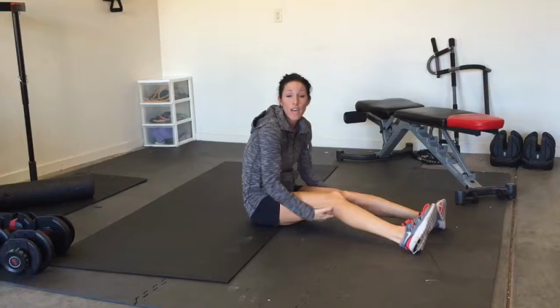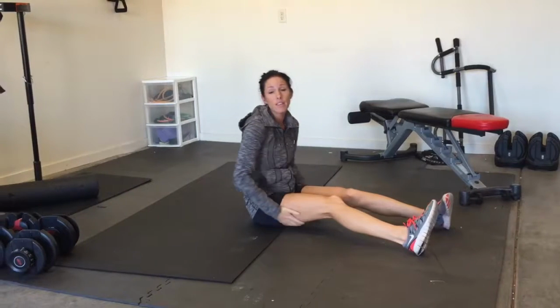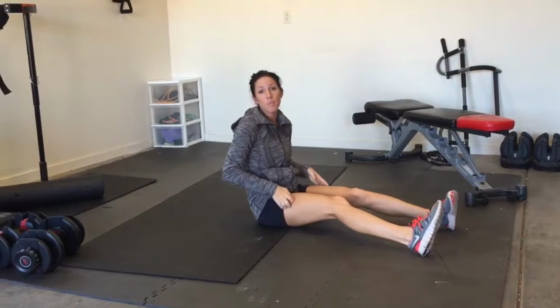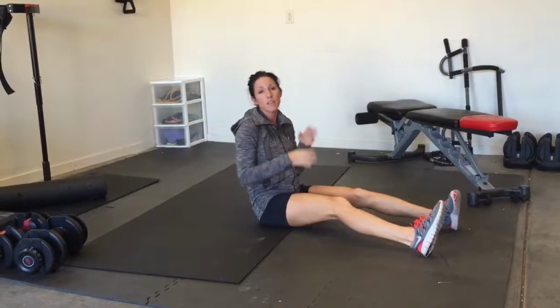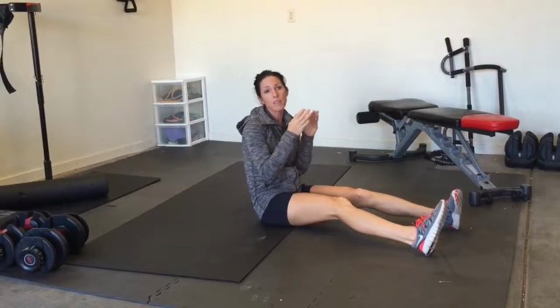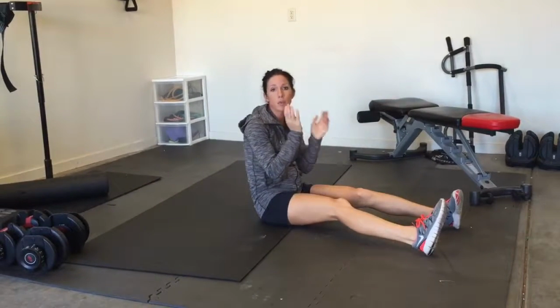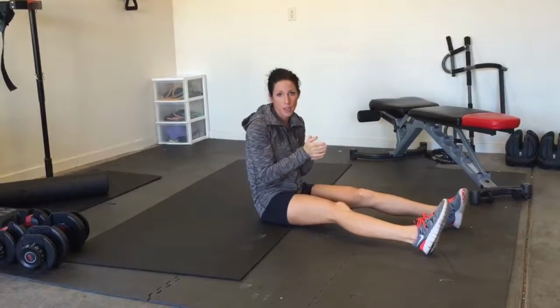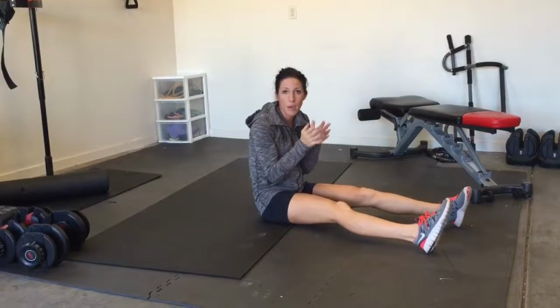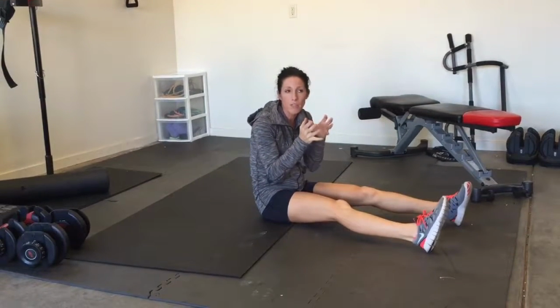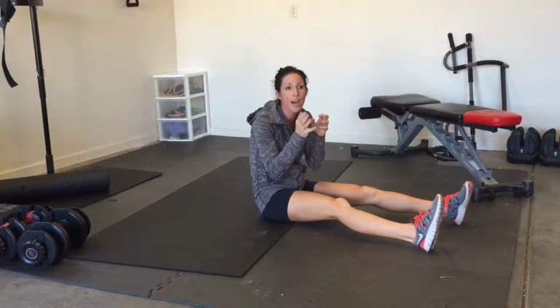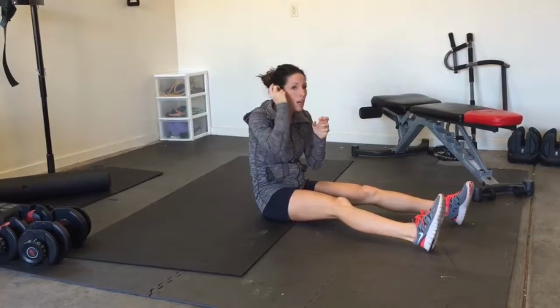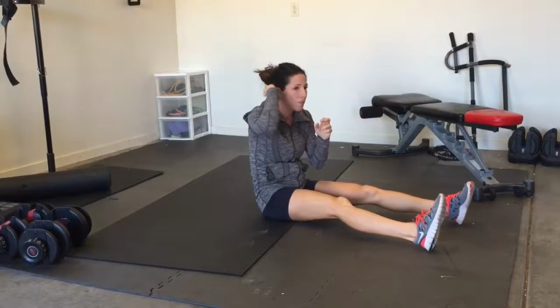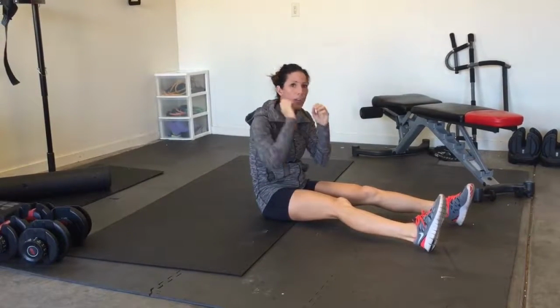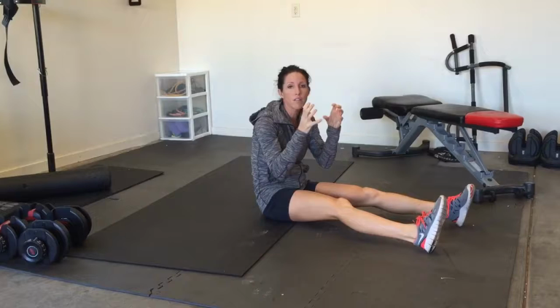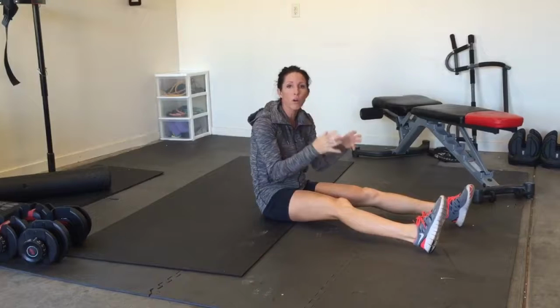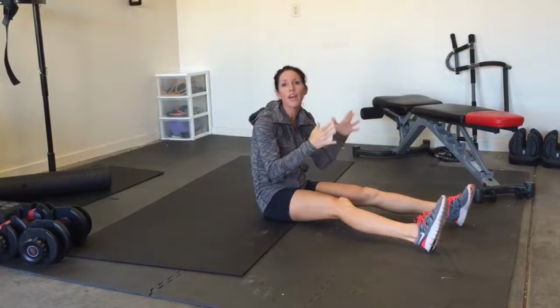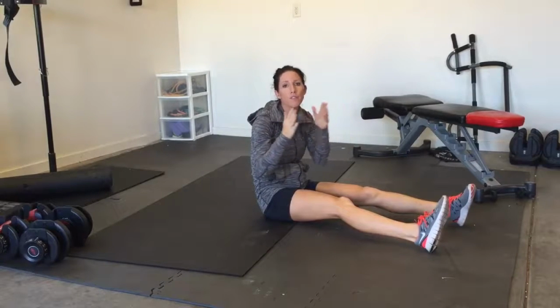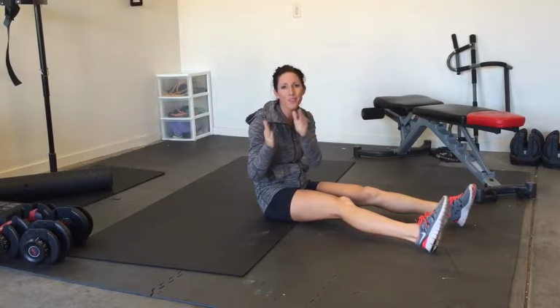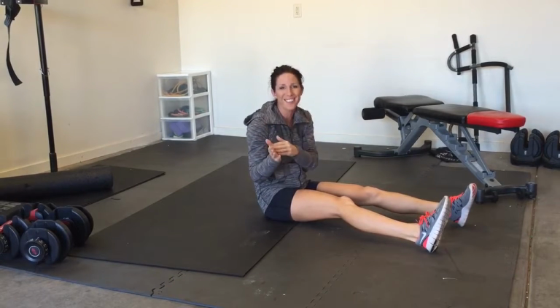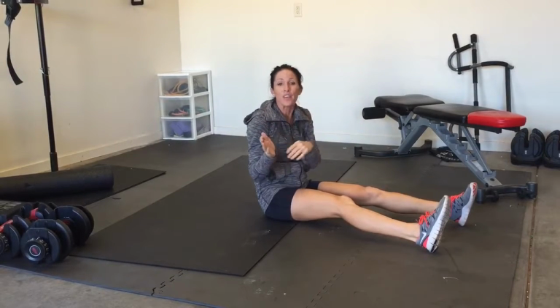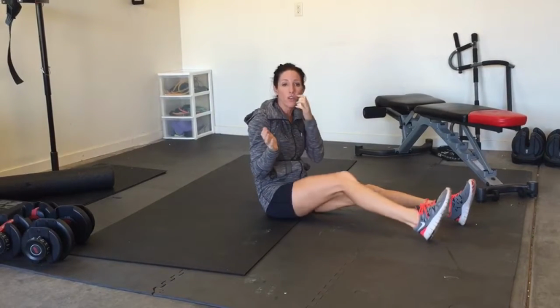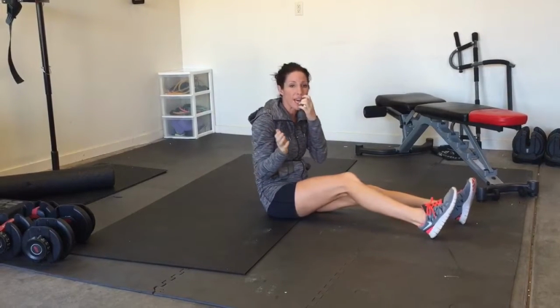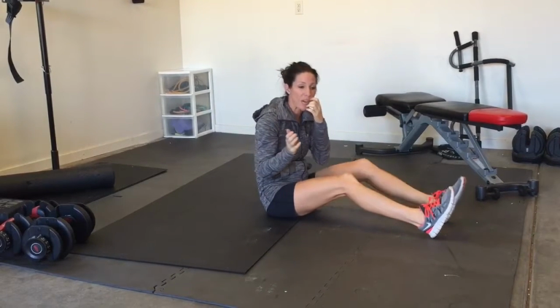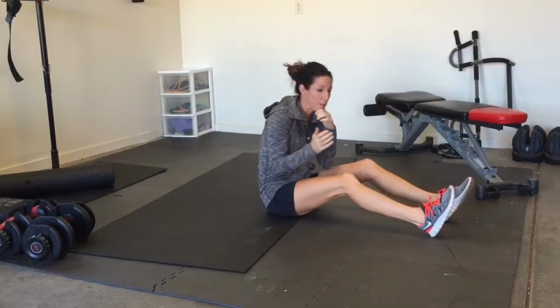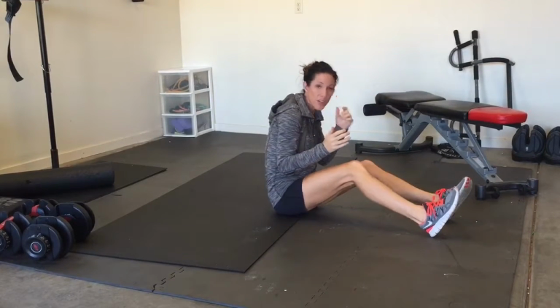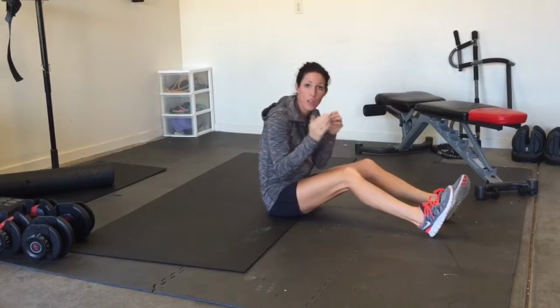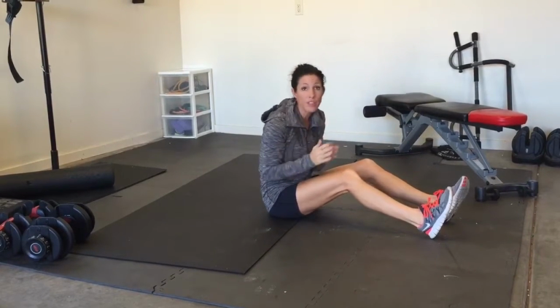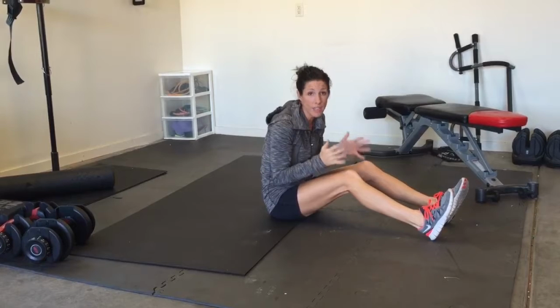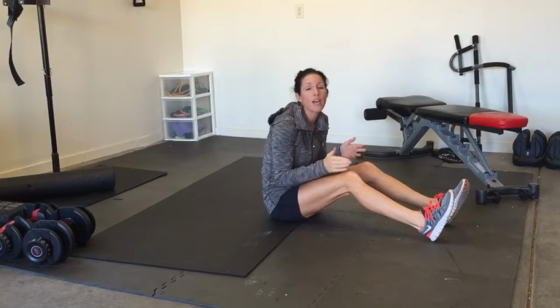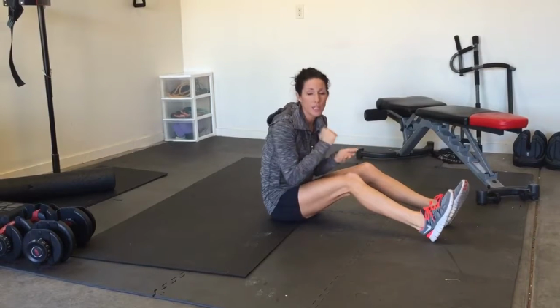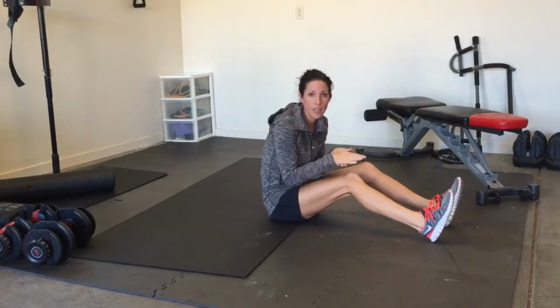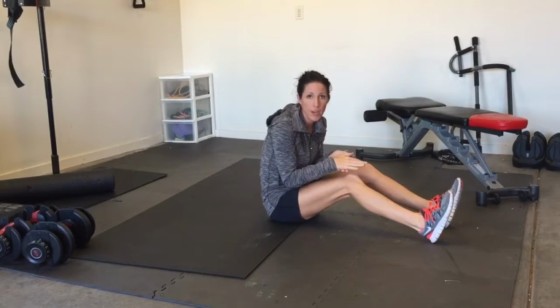This is going to be six minutes of Tabata. Tabata means you have a few seconds of work and then a few seconds rest. You're going to be working 30 seconds with a 10-second break.